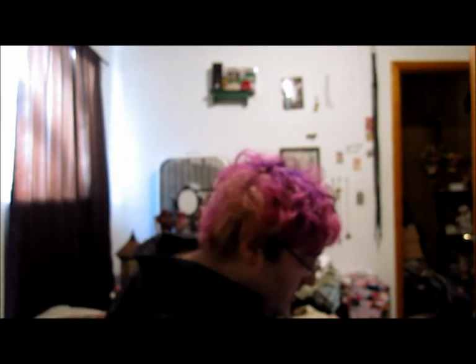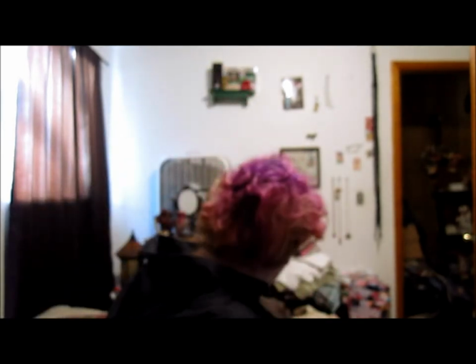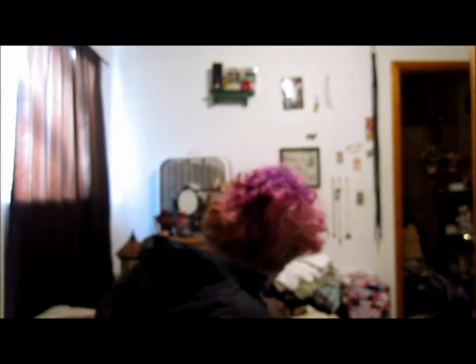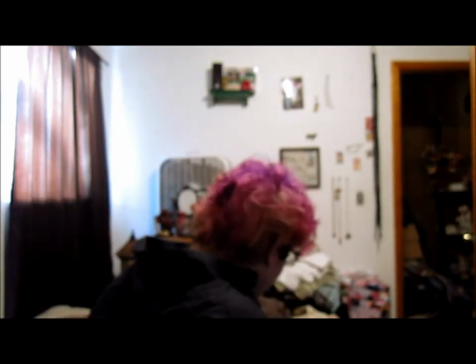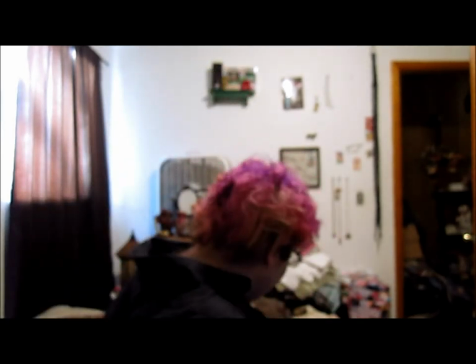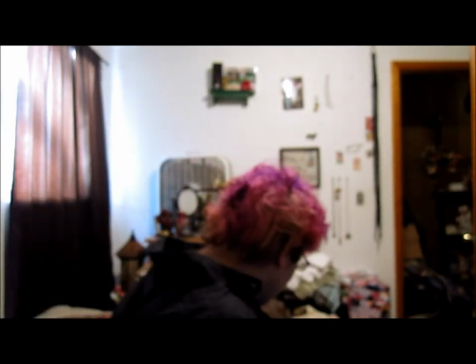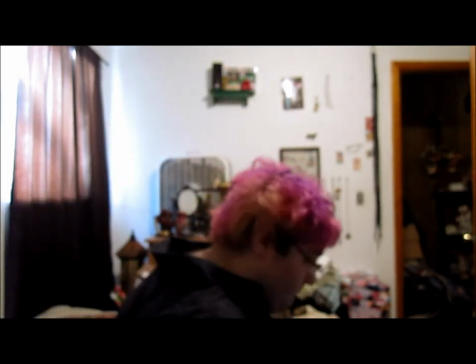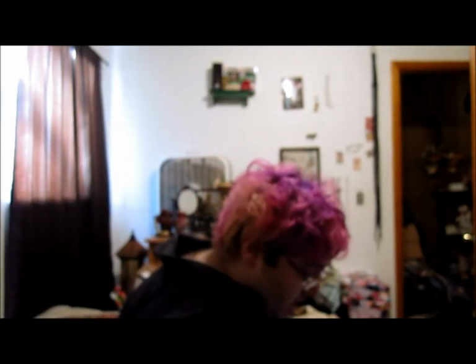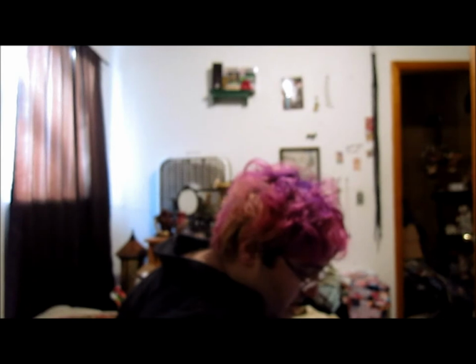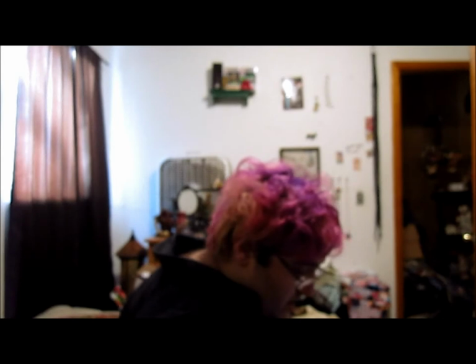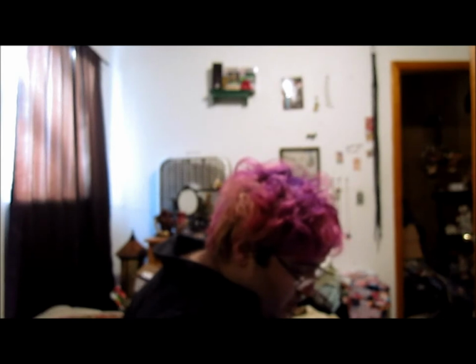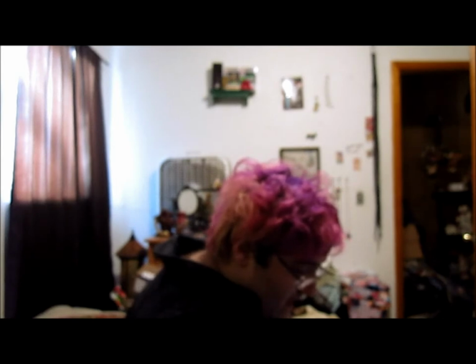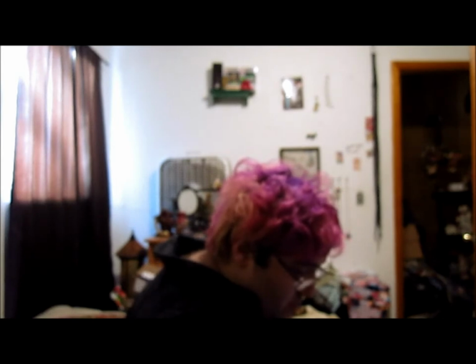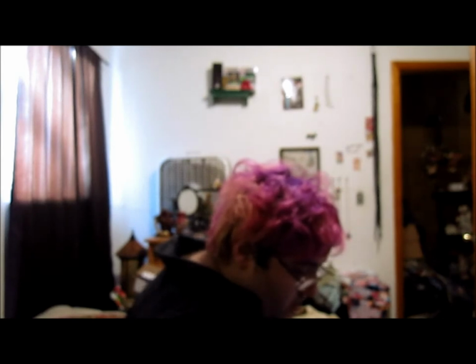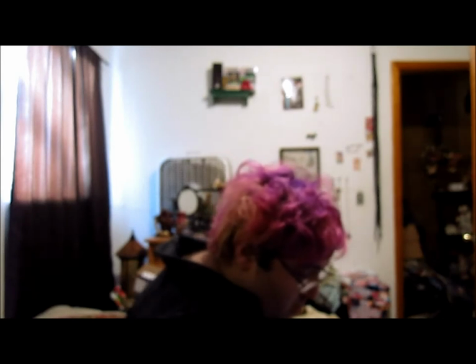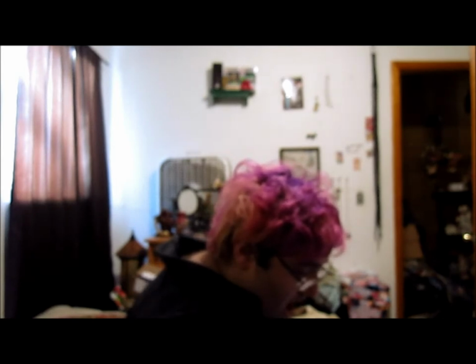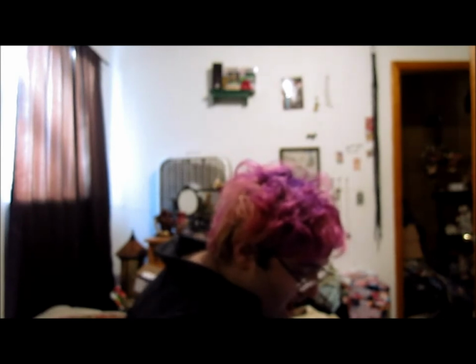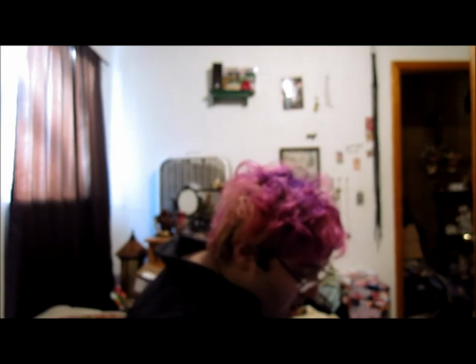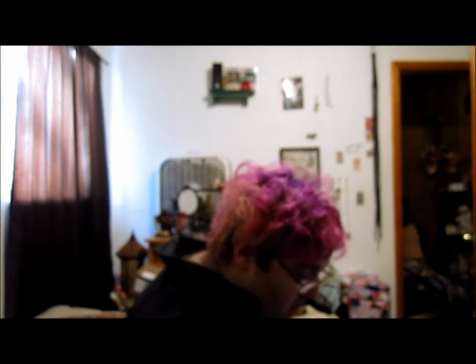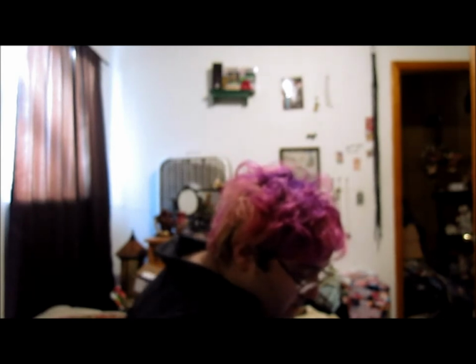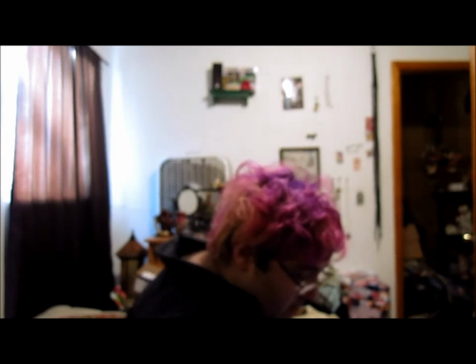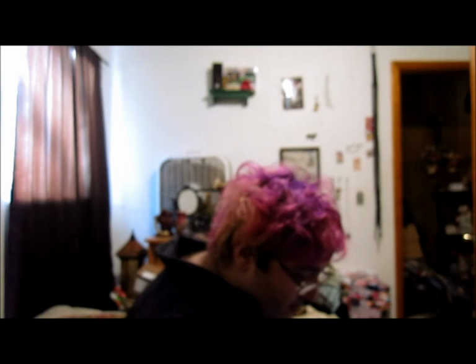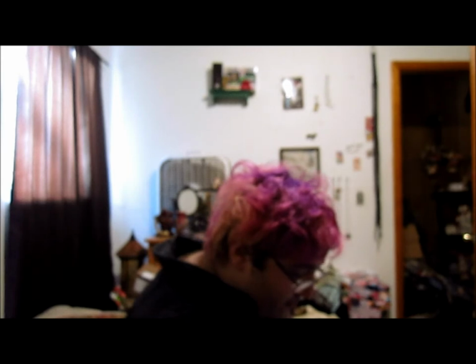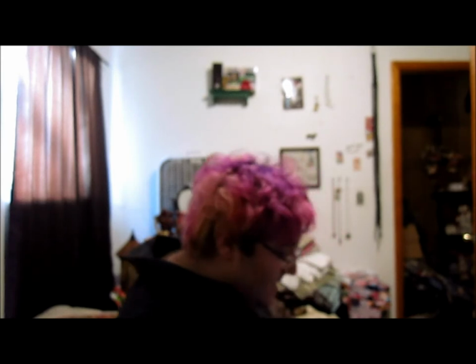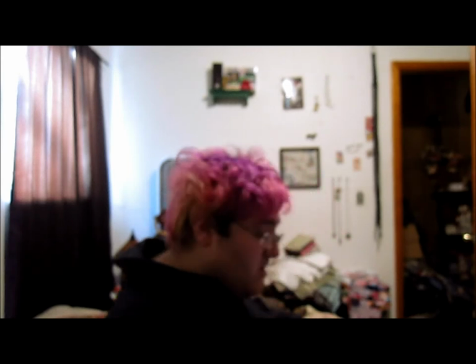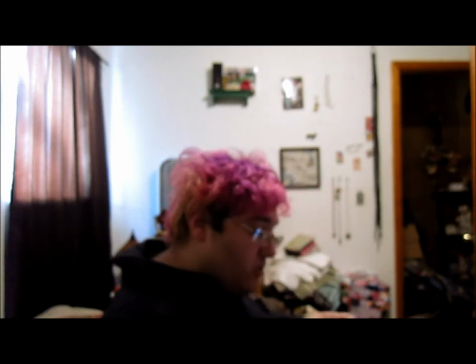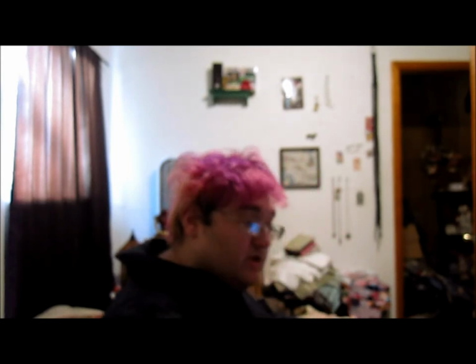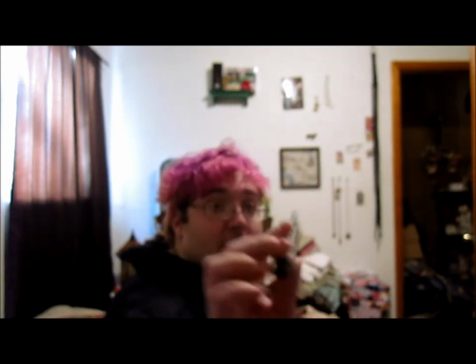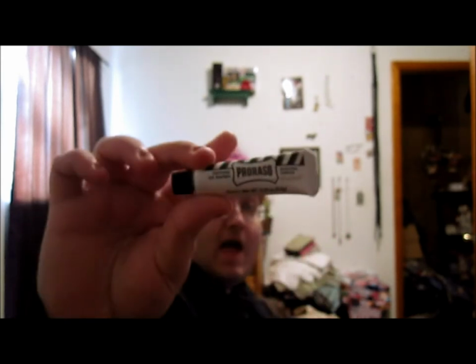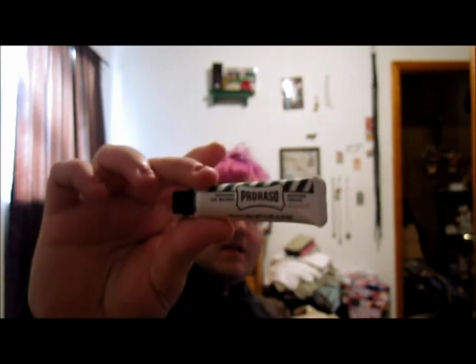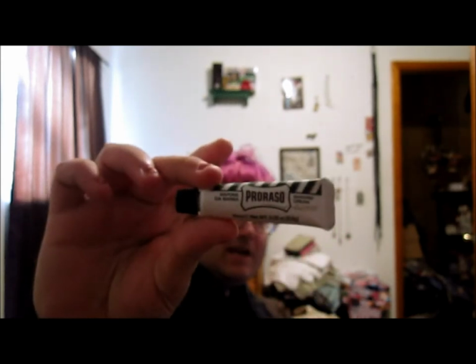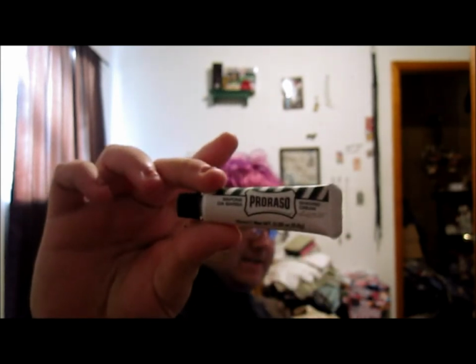Next thing is Pro Alessui Saving Cream, for a size, $10. And it looks like this.